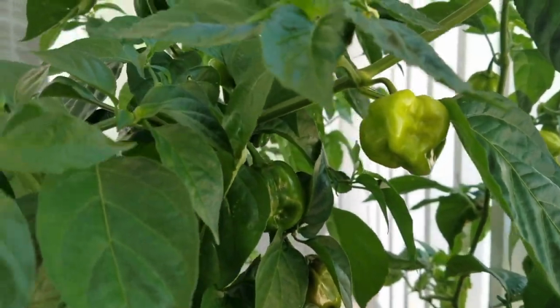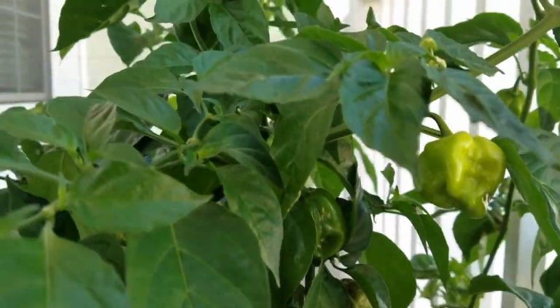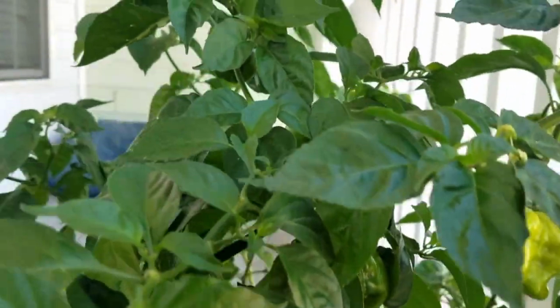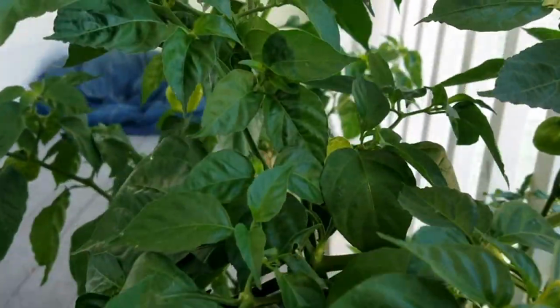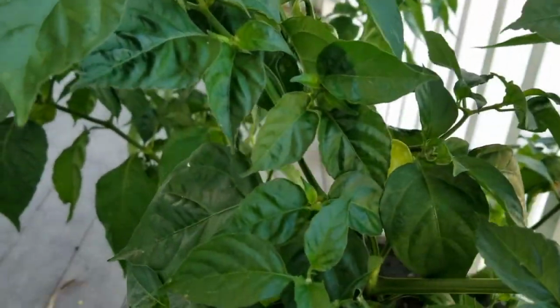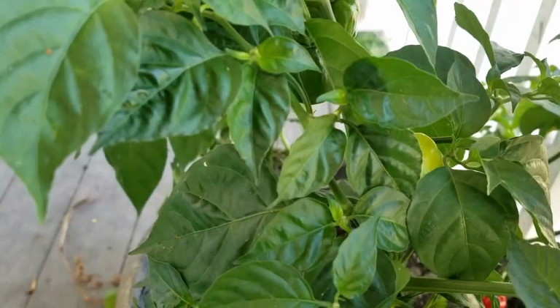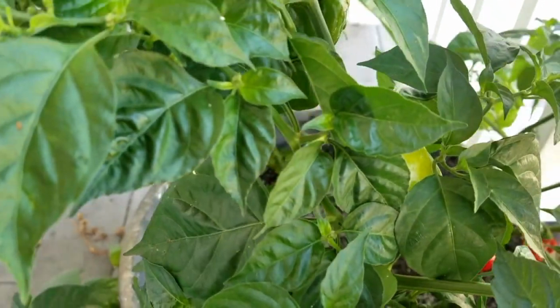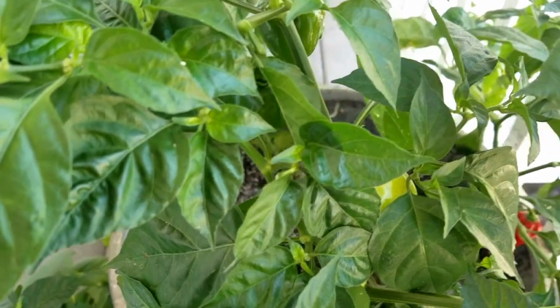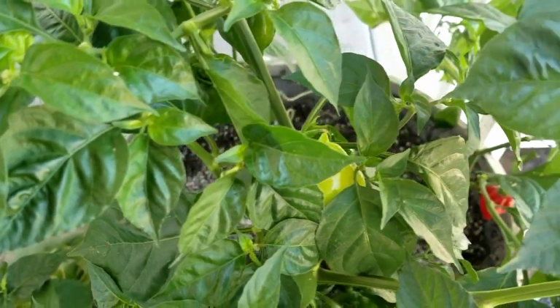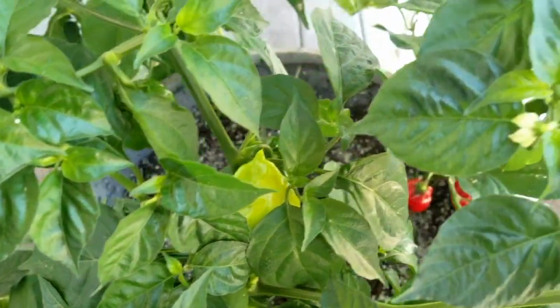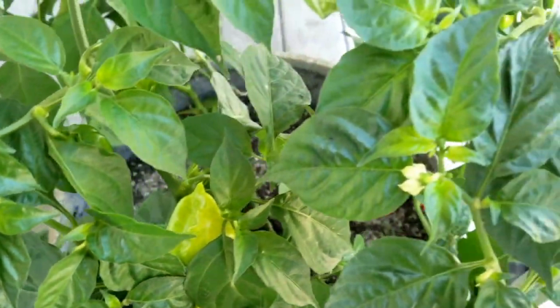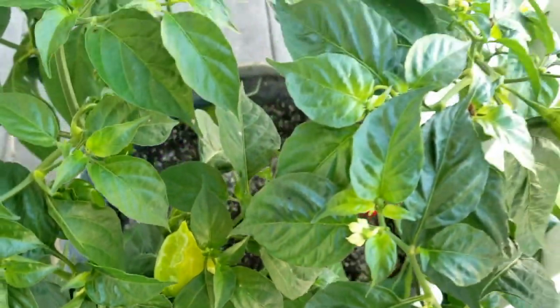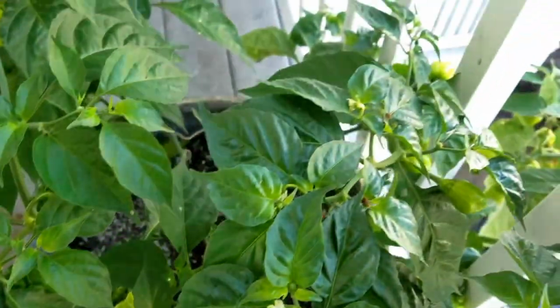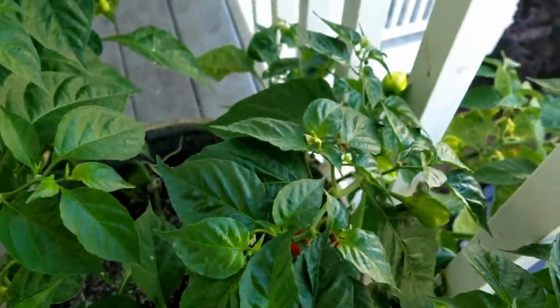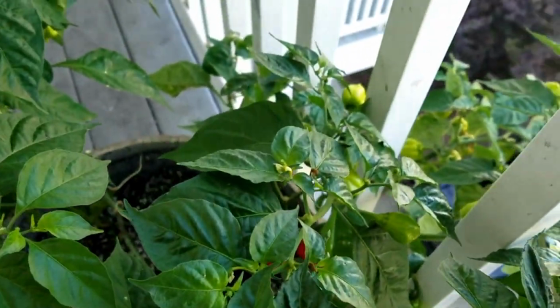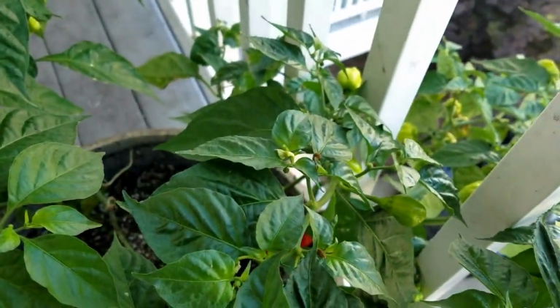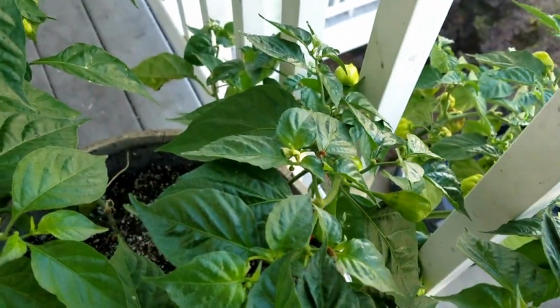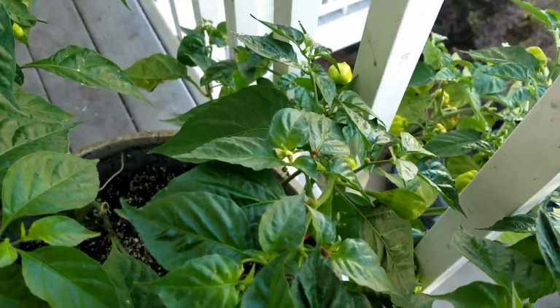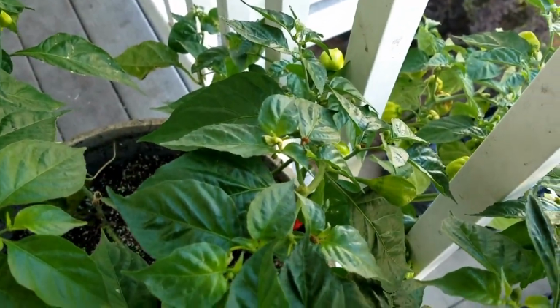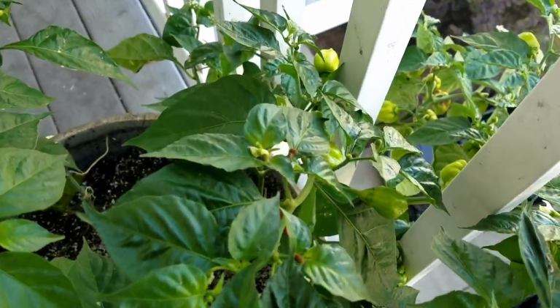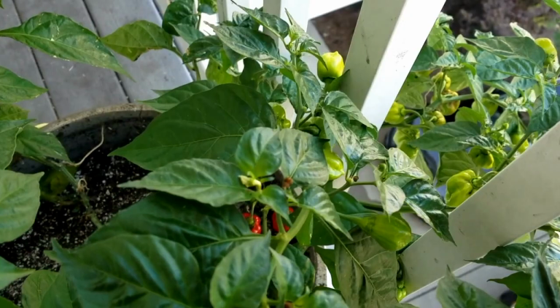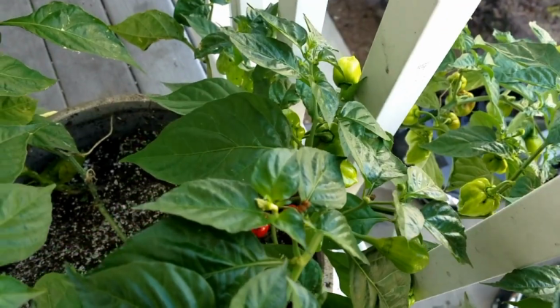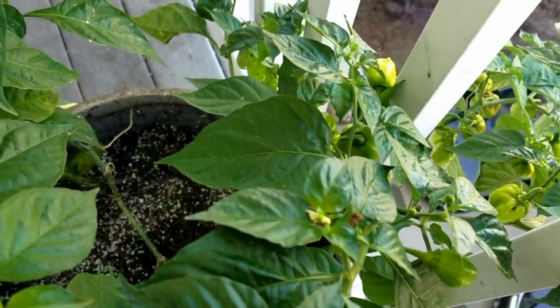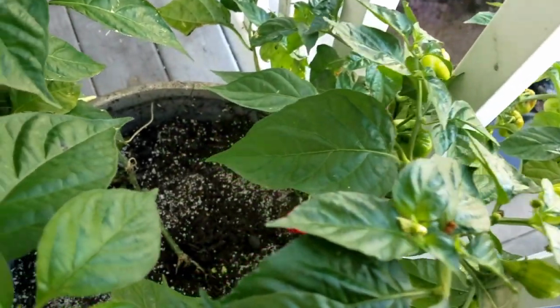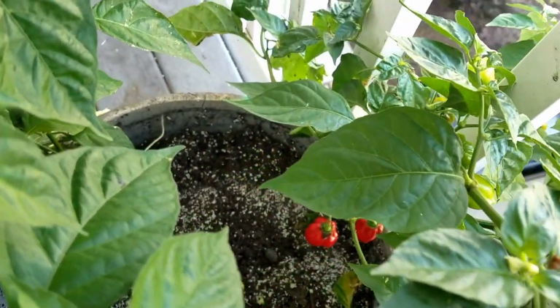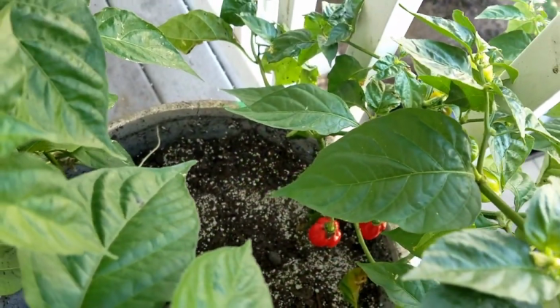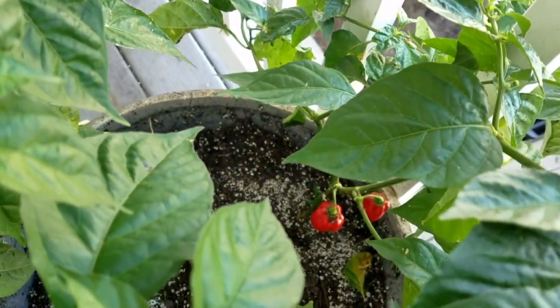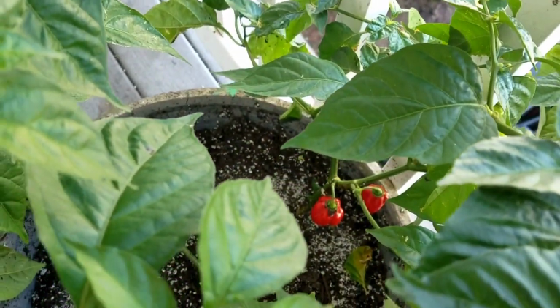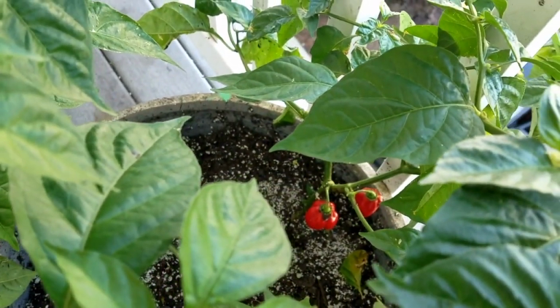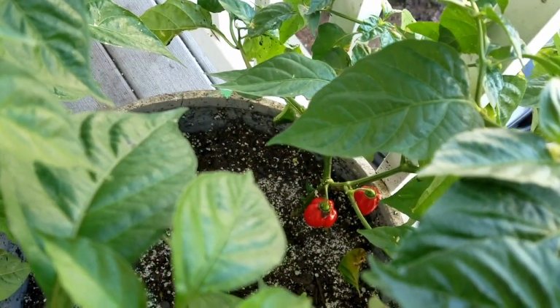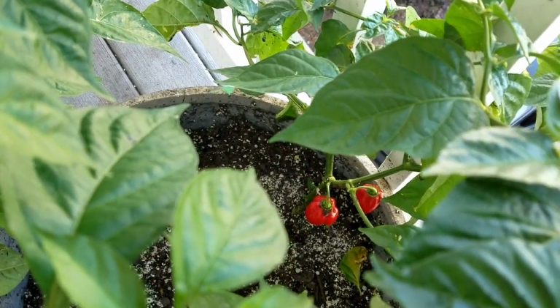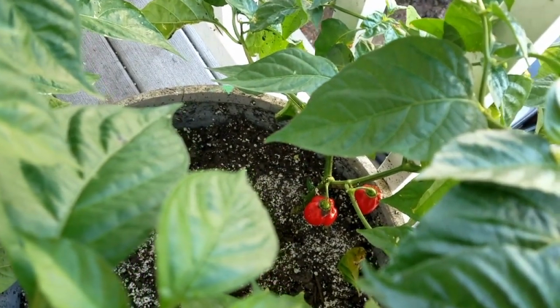I set up four spikes in this container consisting of oyster shell flour, soft rock phosphate, Happy Frog Fruit and Flower fertilizer, and Down to Earth High Phosphorus bat guano.